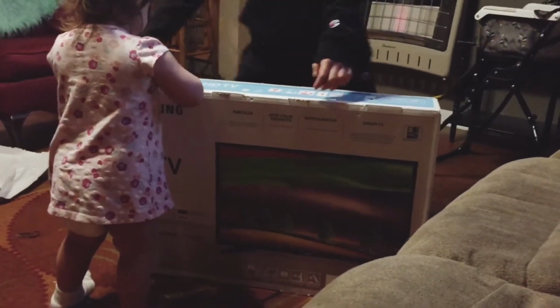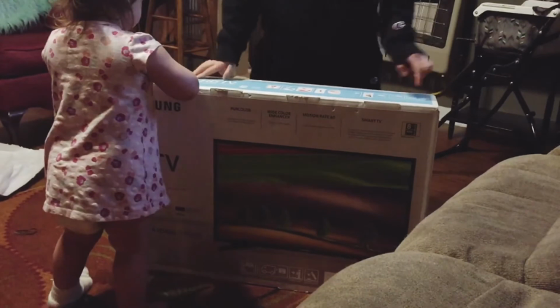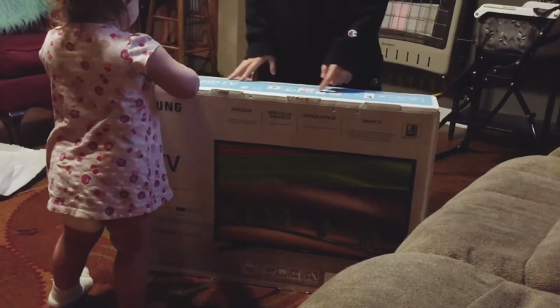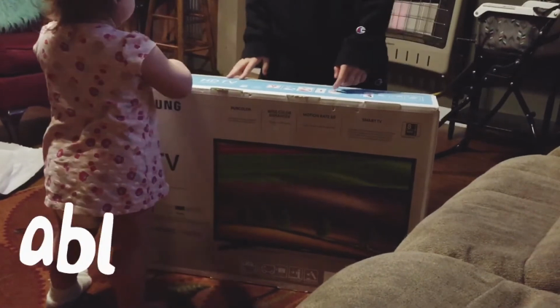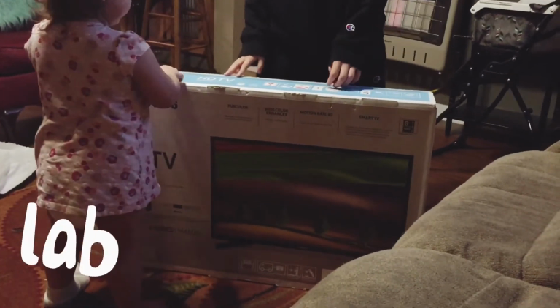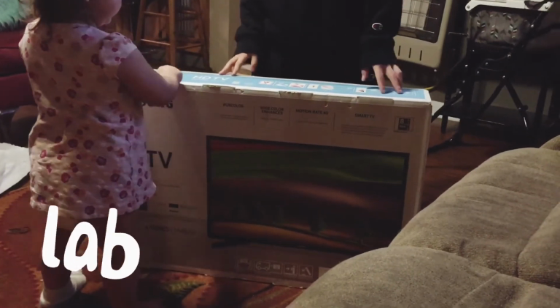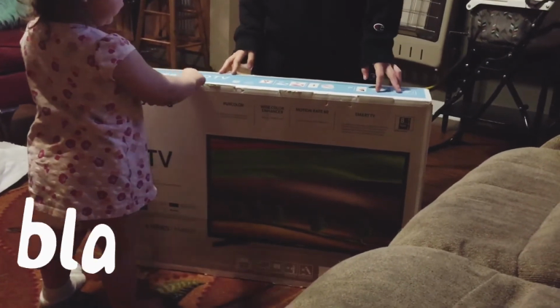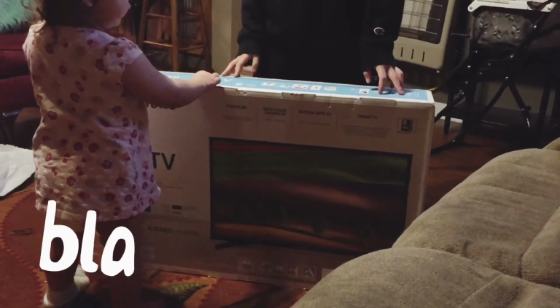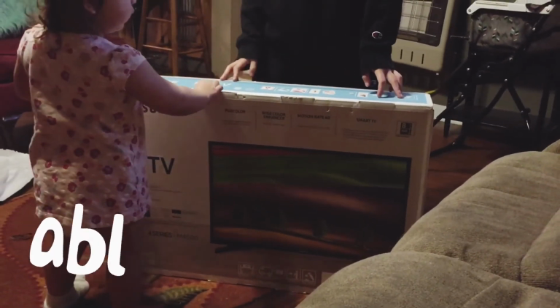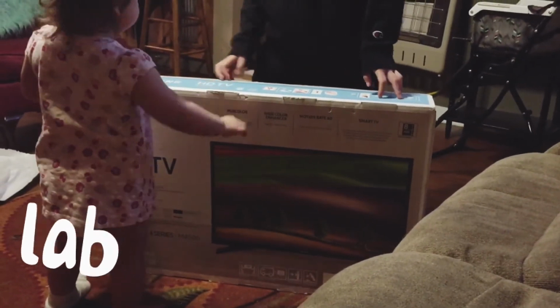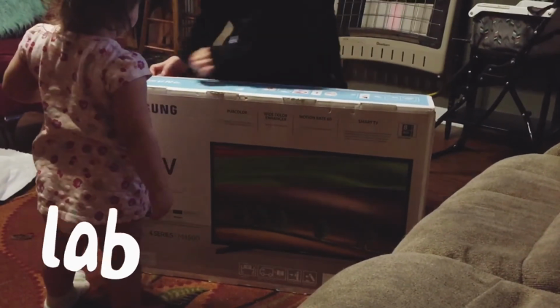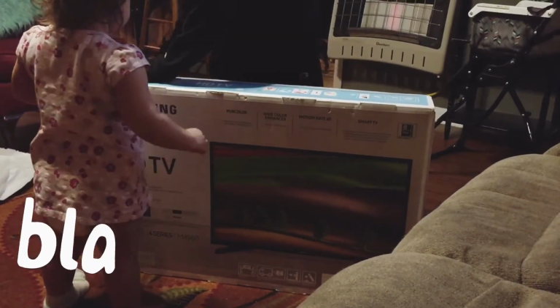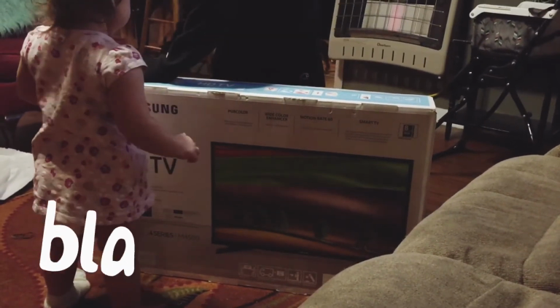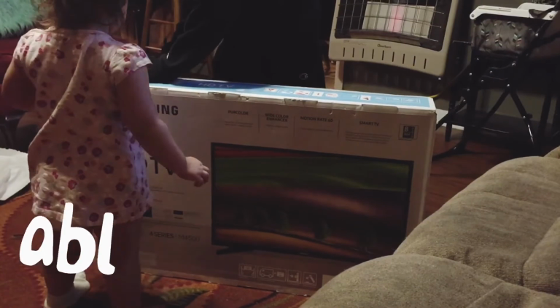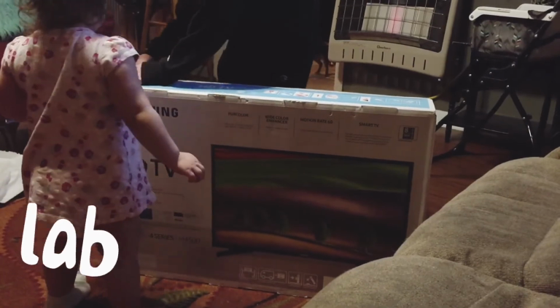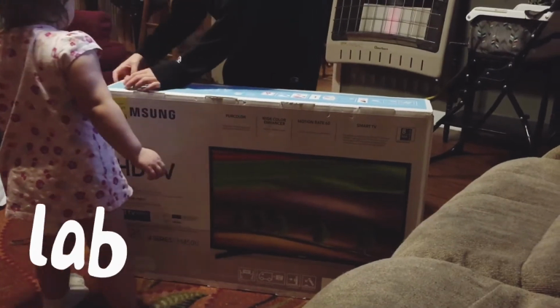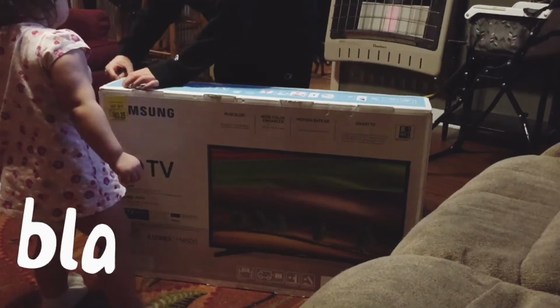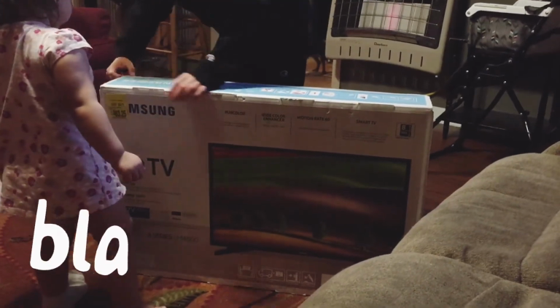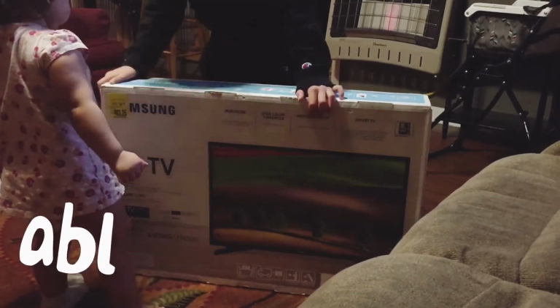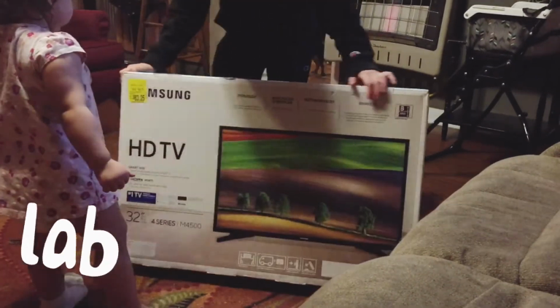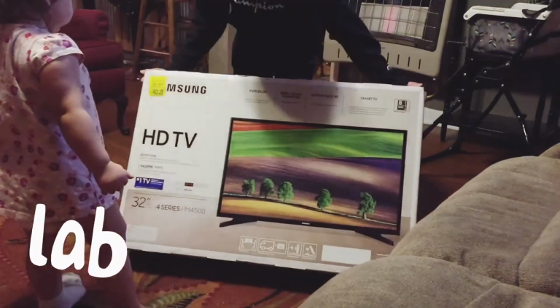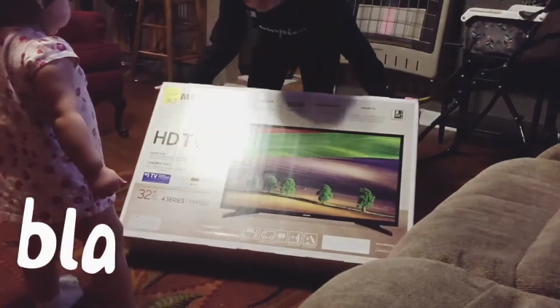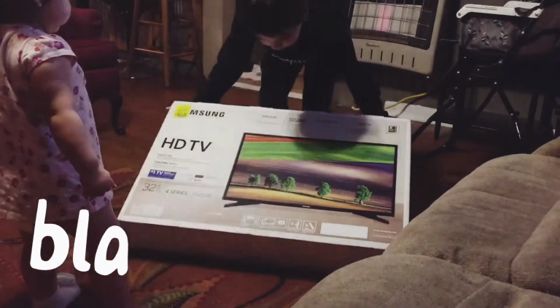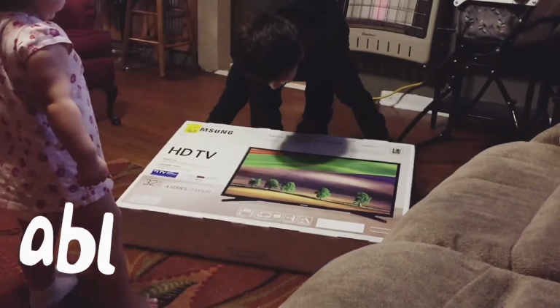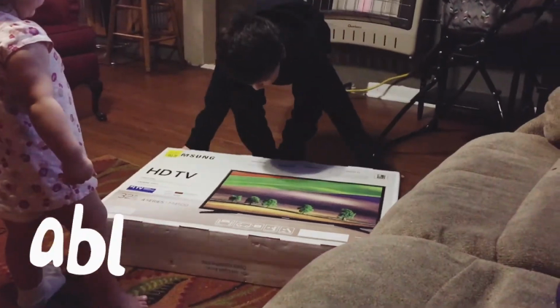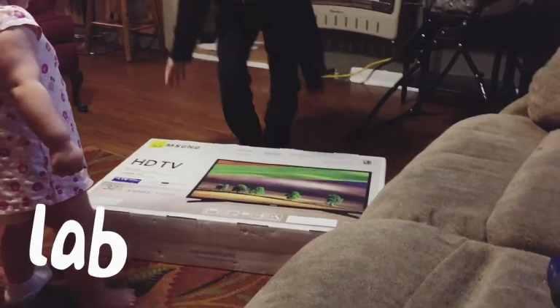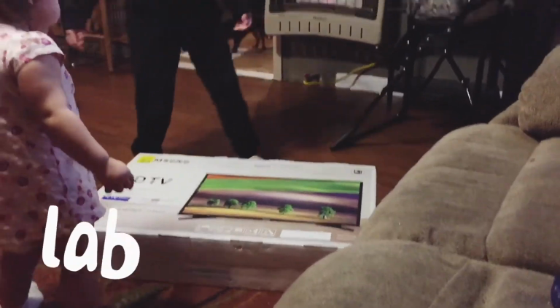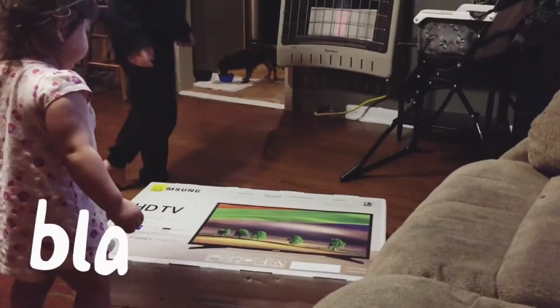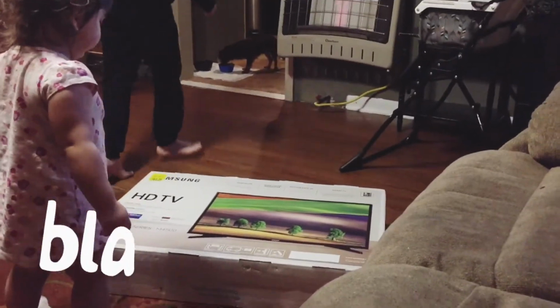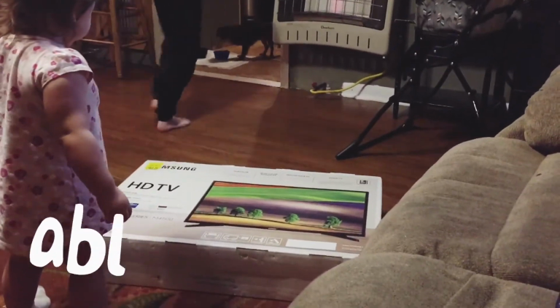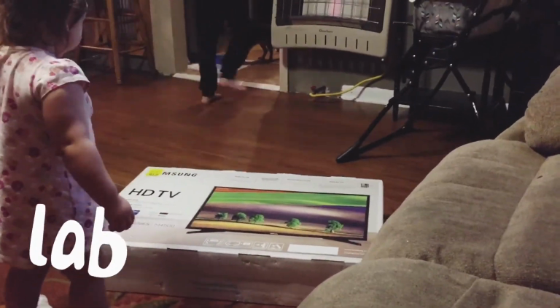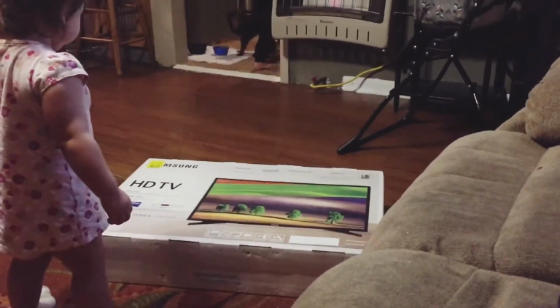It's a smart TV — it says so right here. It's got a wide color enhancer and motion rate 60. Okay guys, we're gonna unbox it for you.